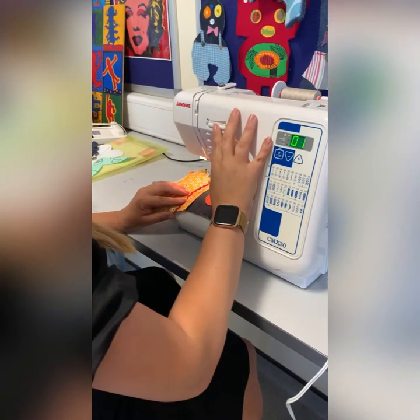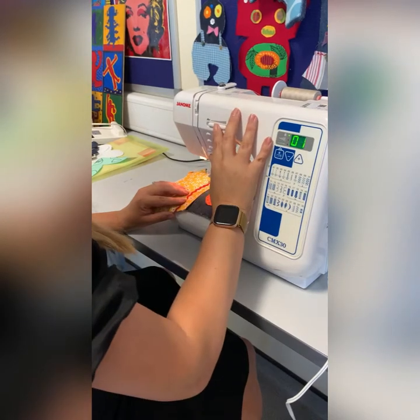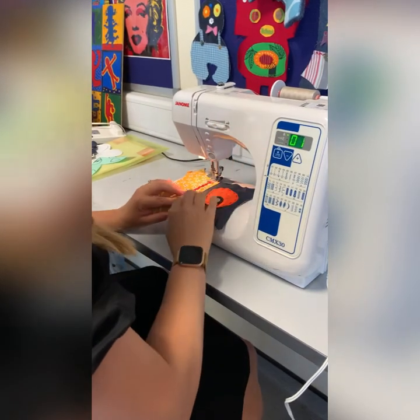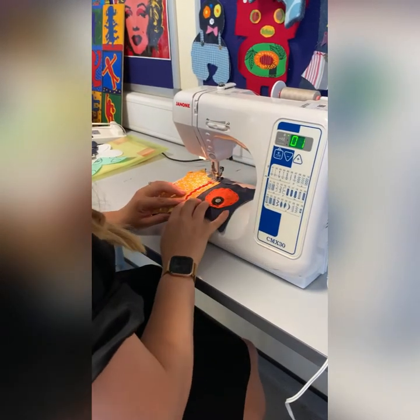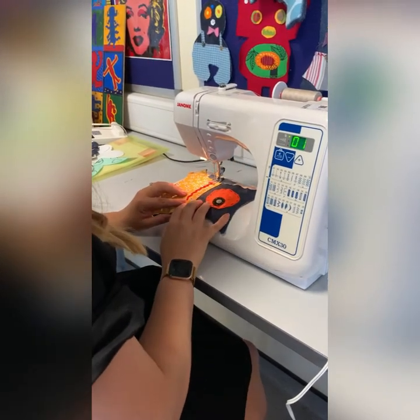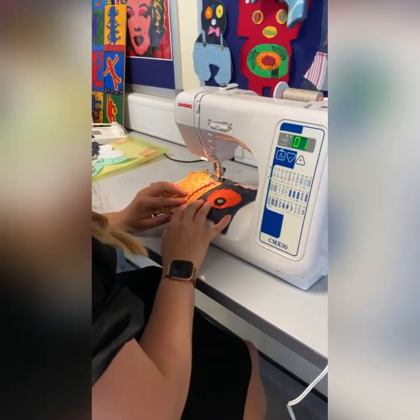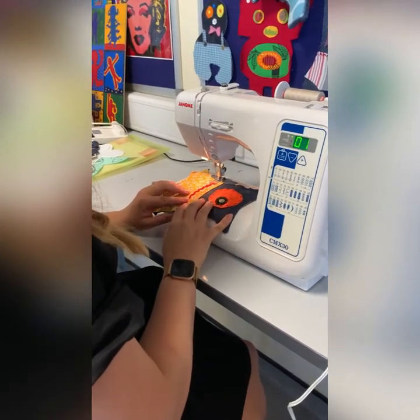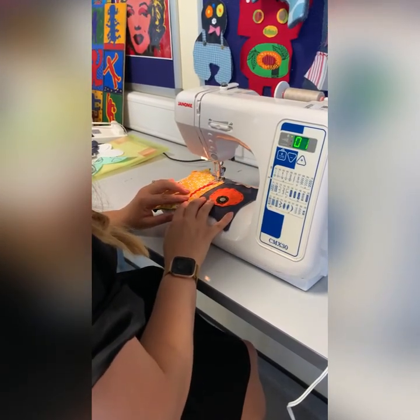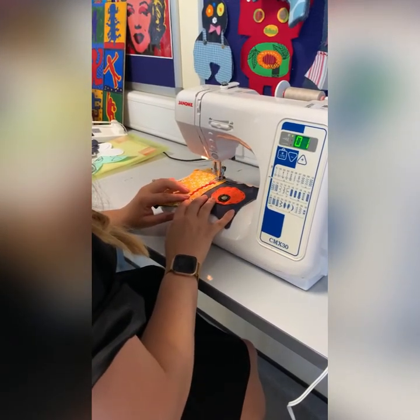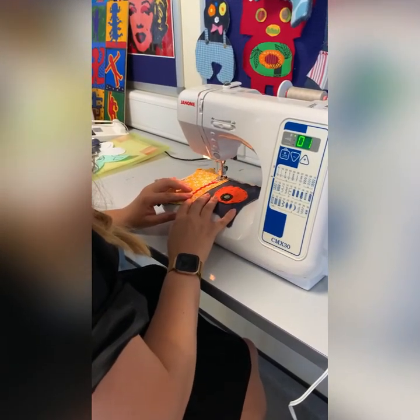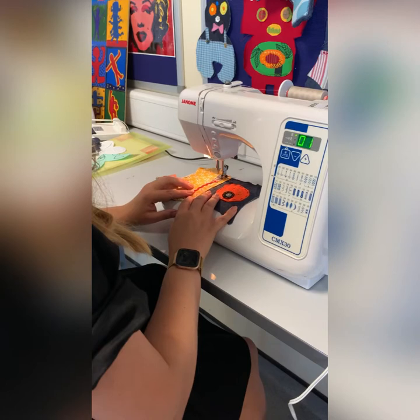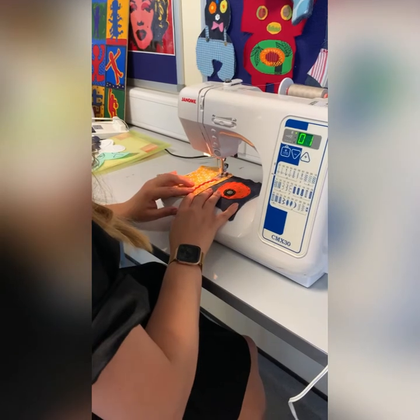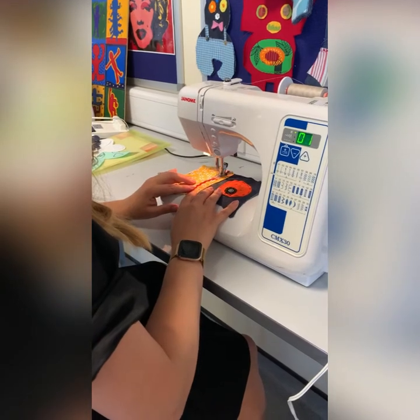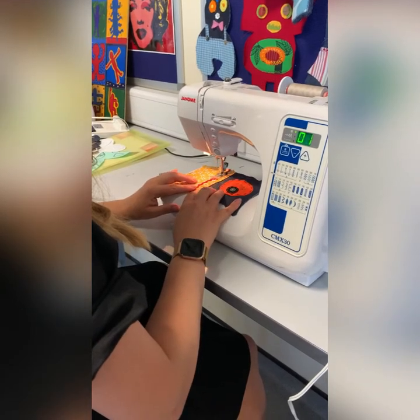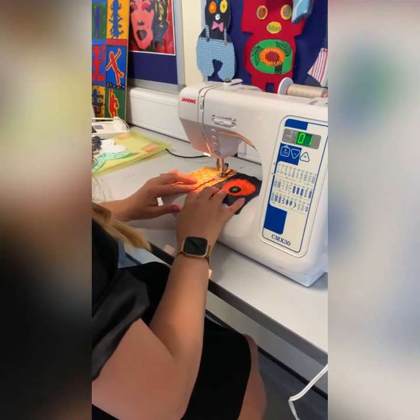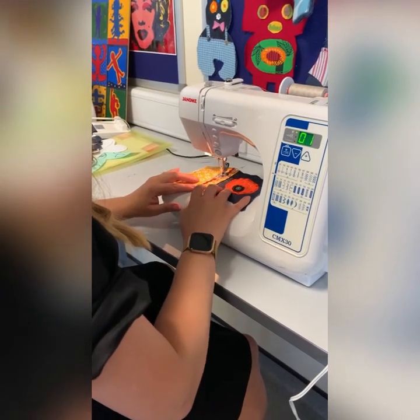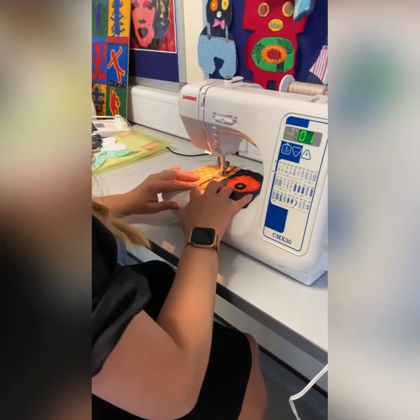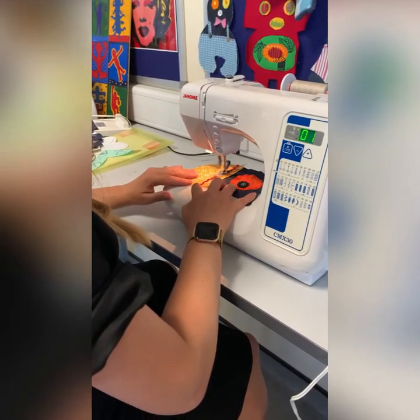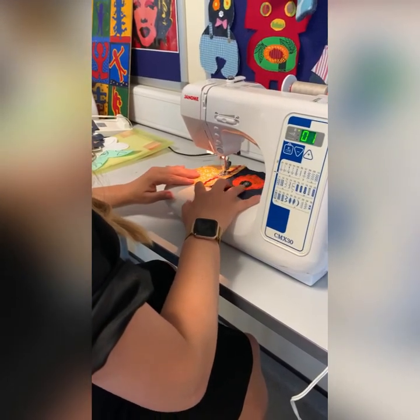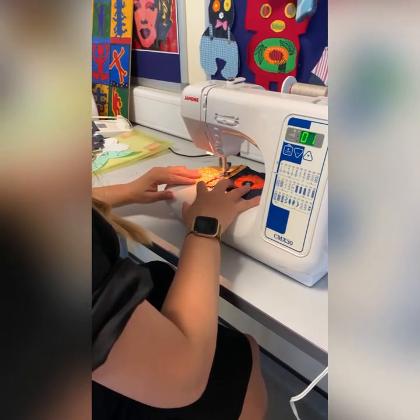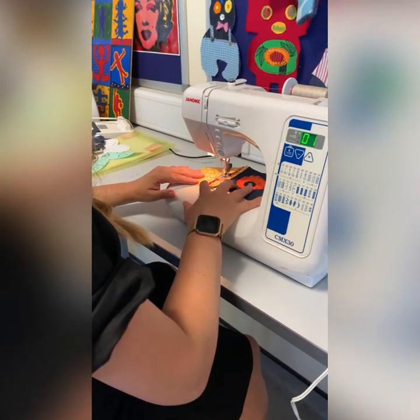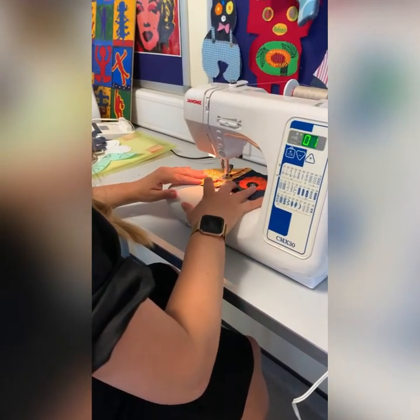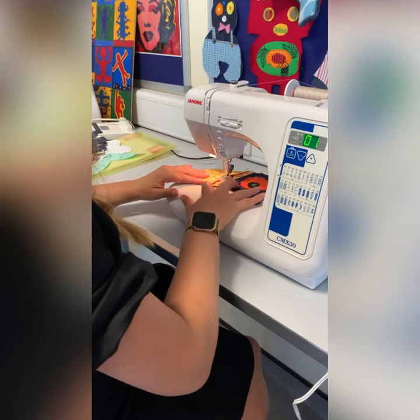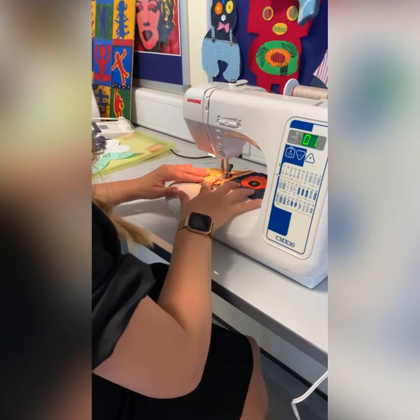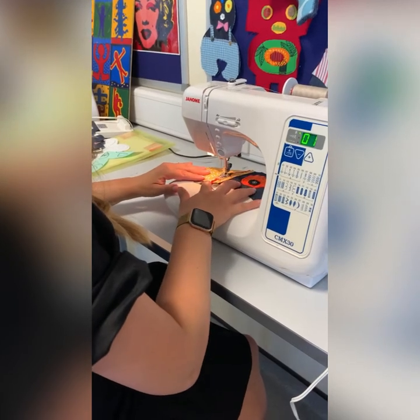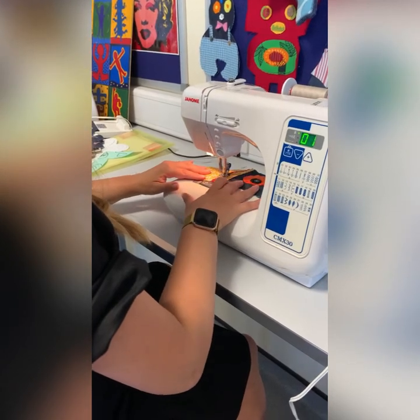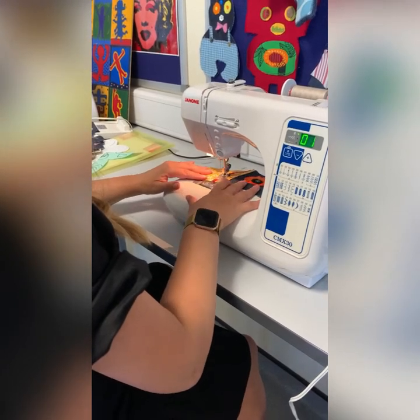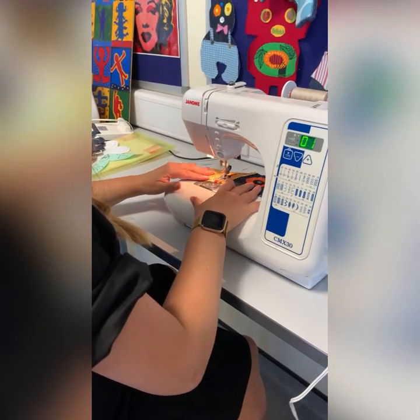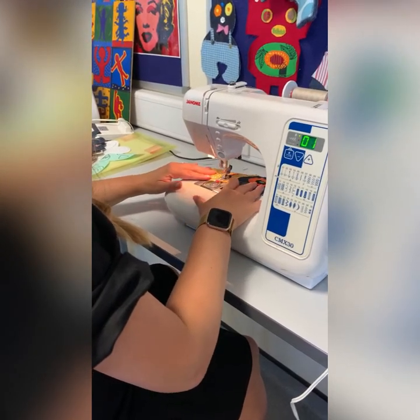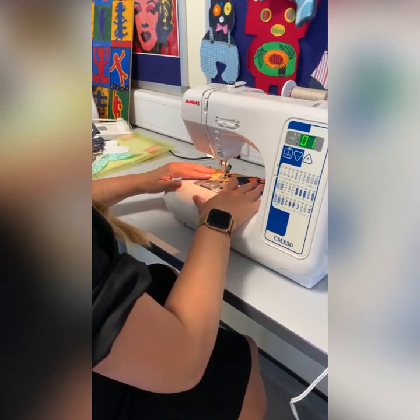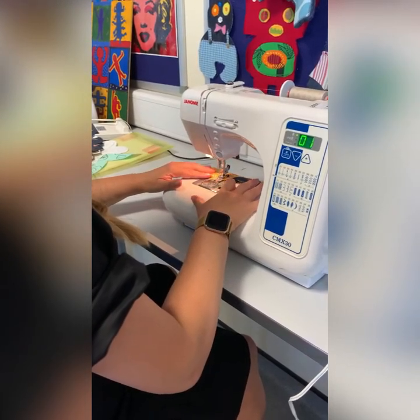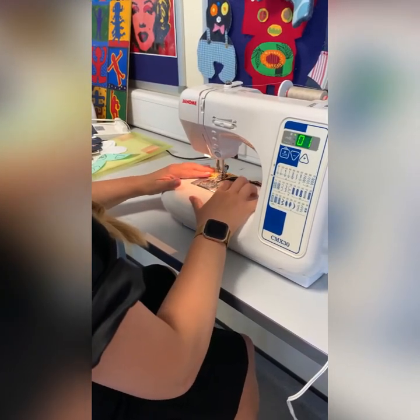I like to turn the hand wheel to place the needle in before I start. Check the speed control, and I'm going to sew in a straight line down the rickrack ribbon you see on the video. For this, I can sew straight over the edge.